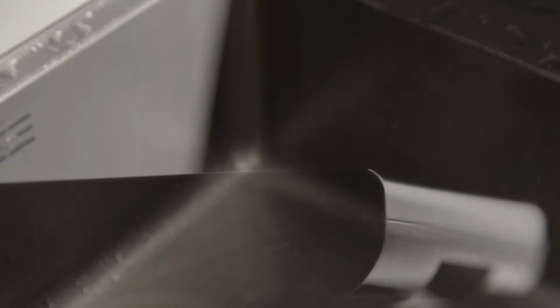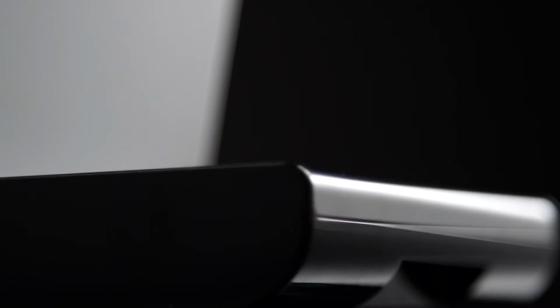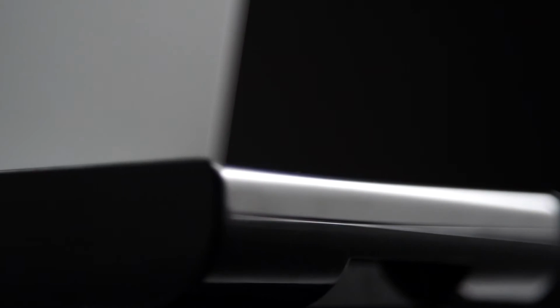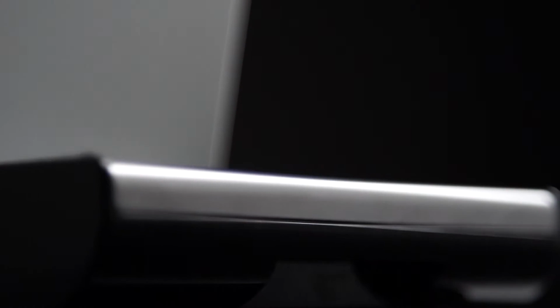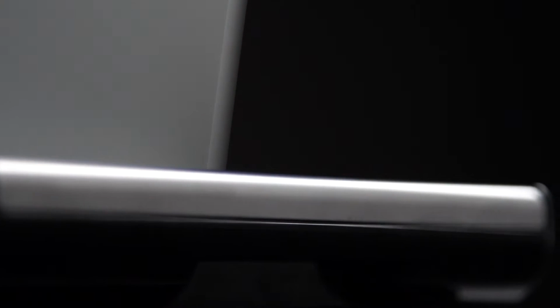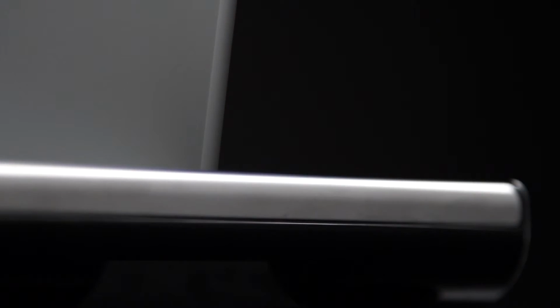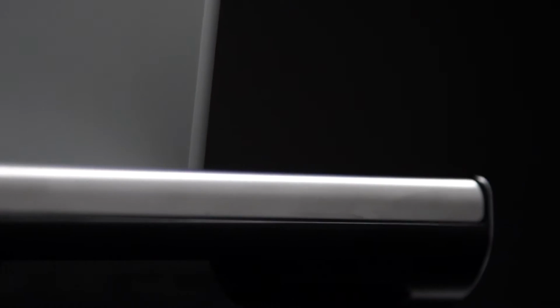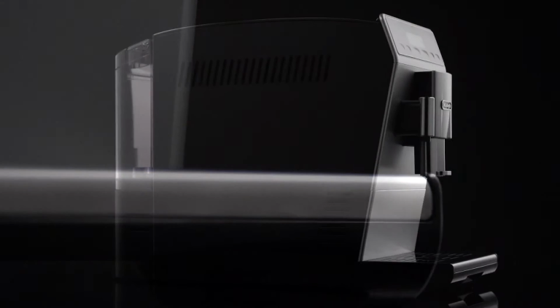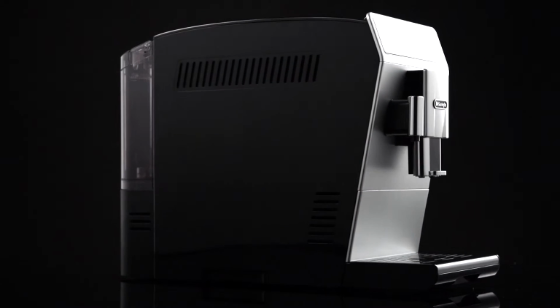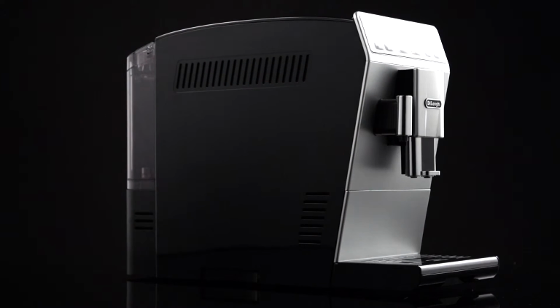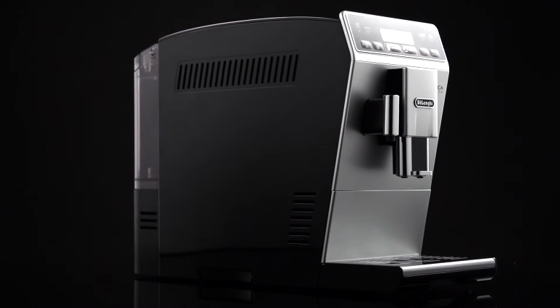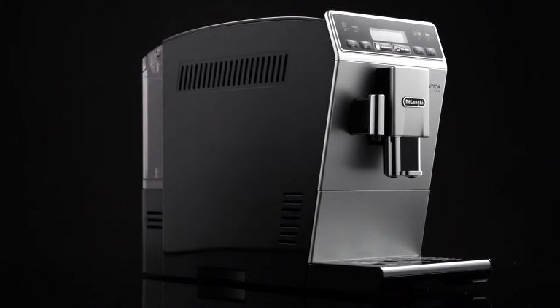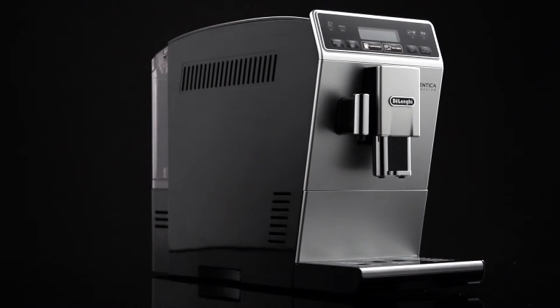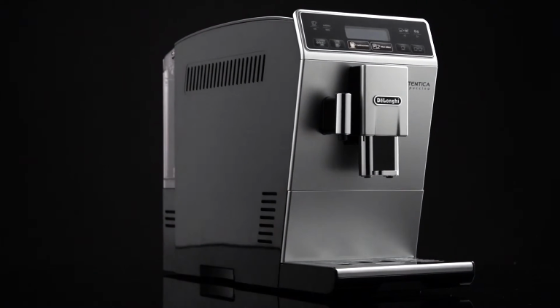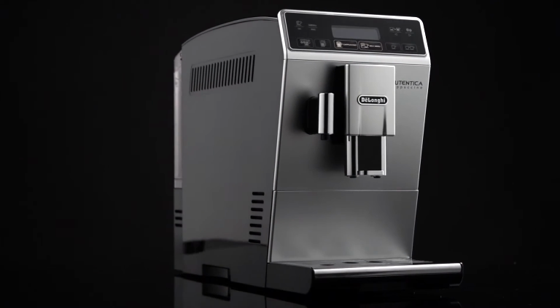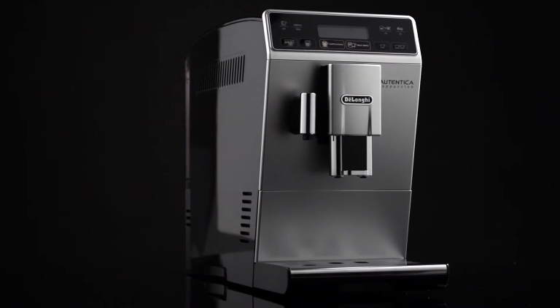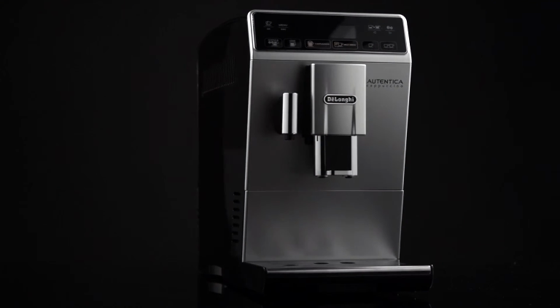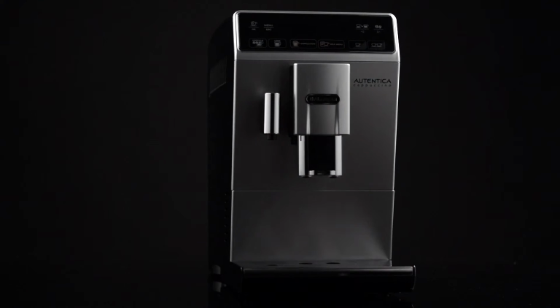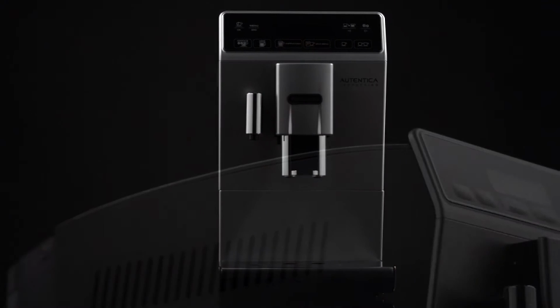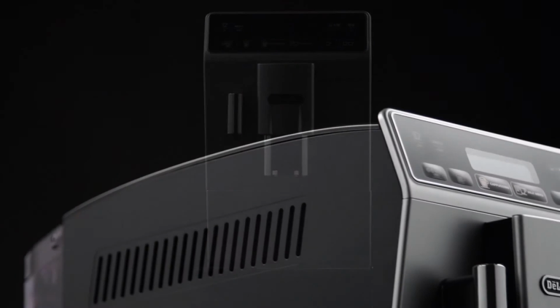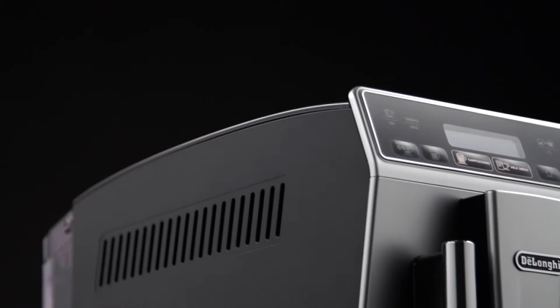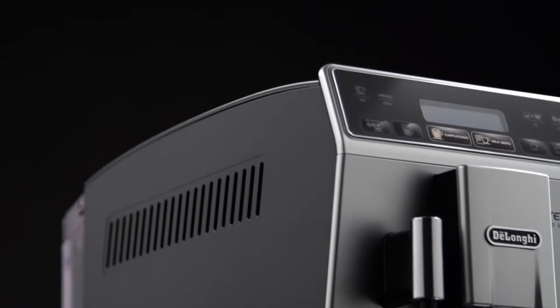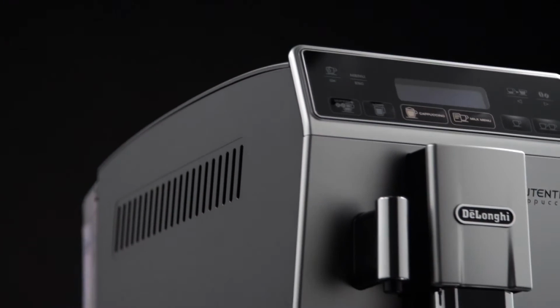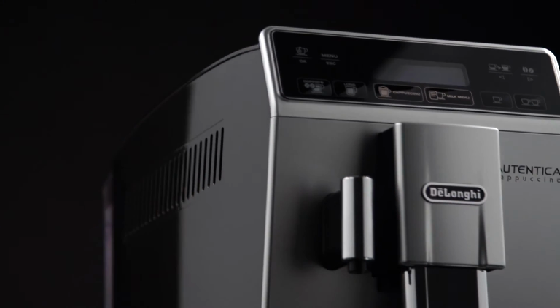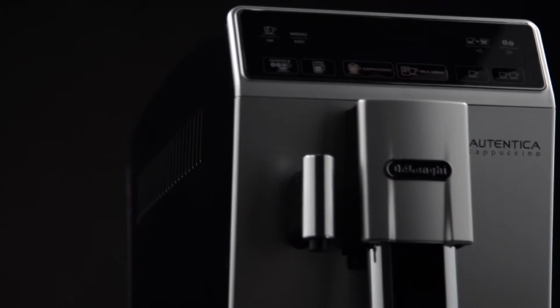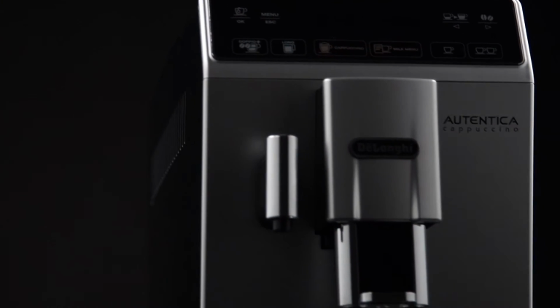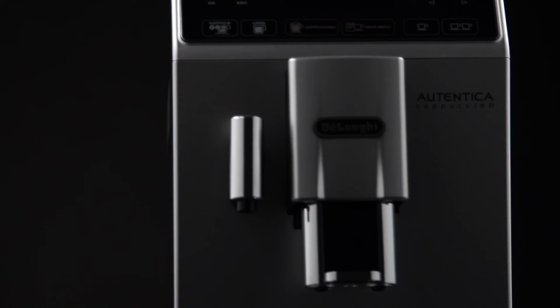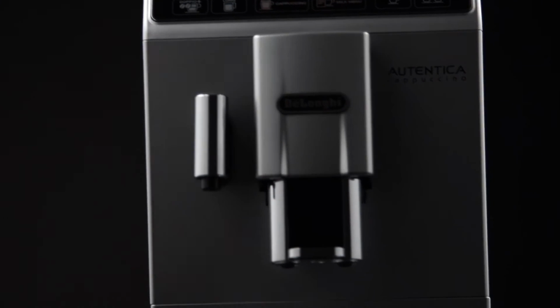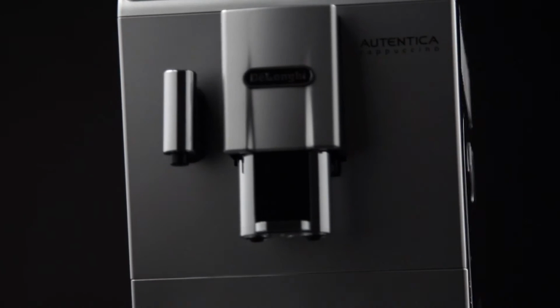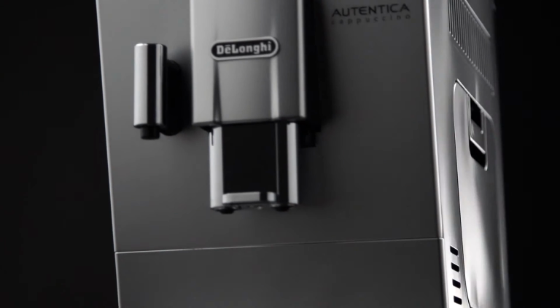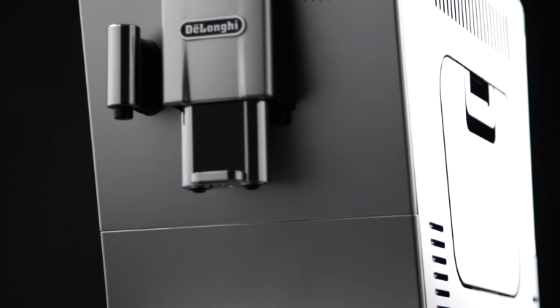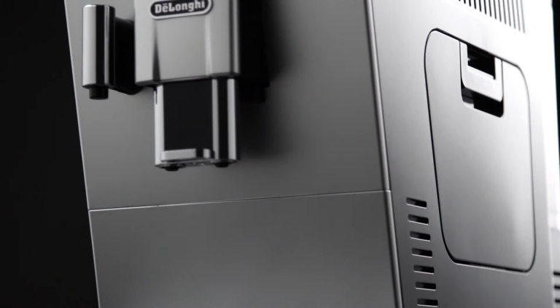When removing the drip tray, the grounds container must be emptied, even if it contains few grounds. If this is not done, when you make the next coffees, the grounds container may fill up more than expected and clog the machine.